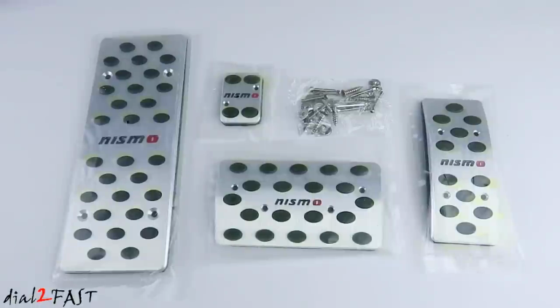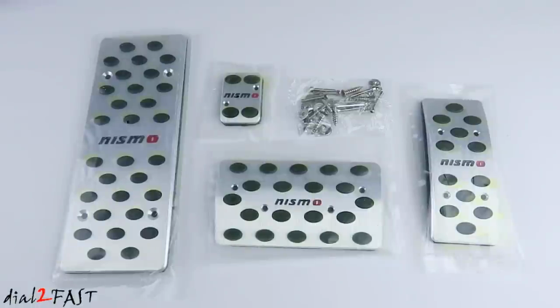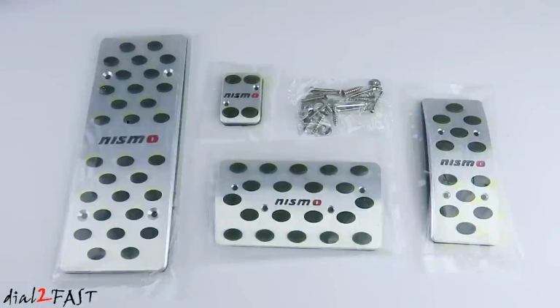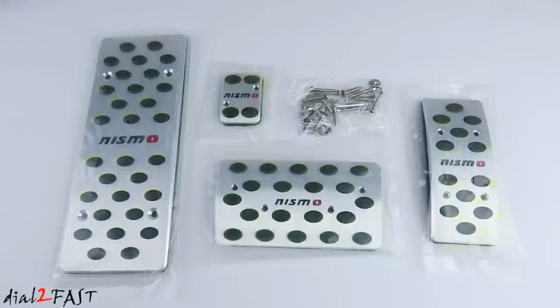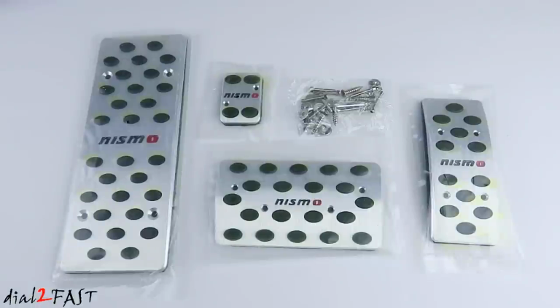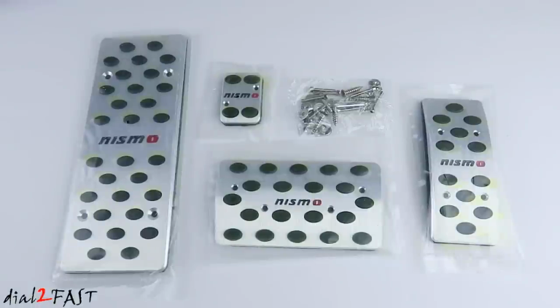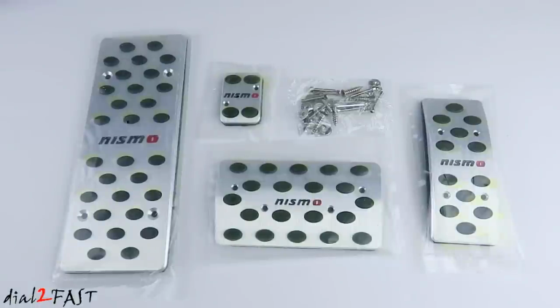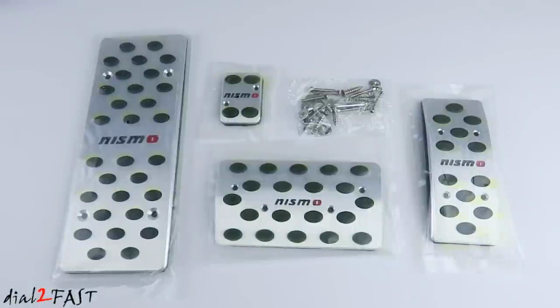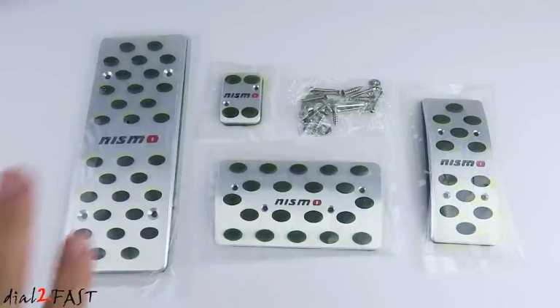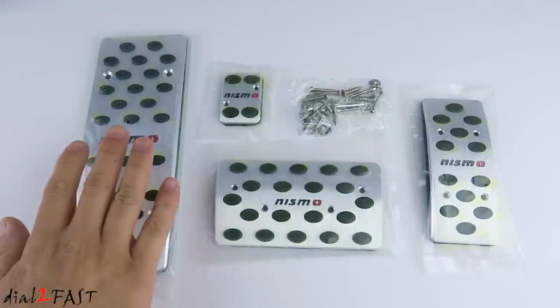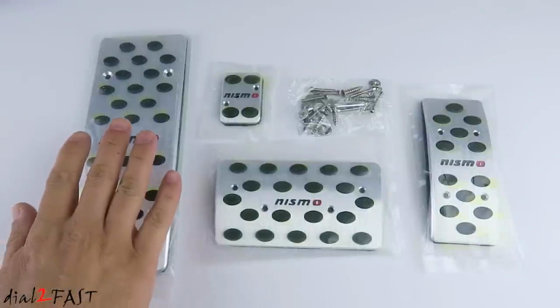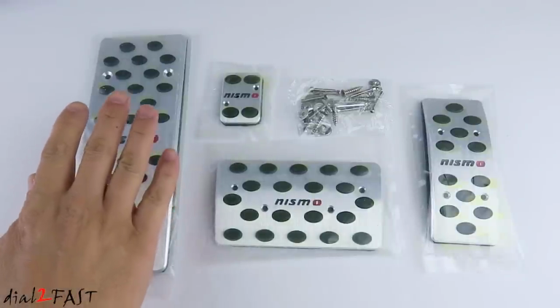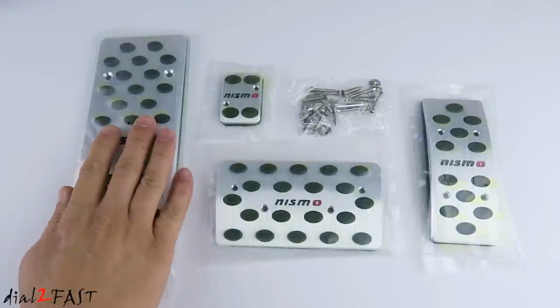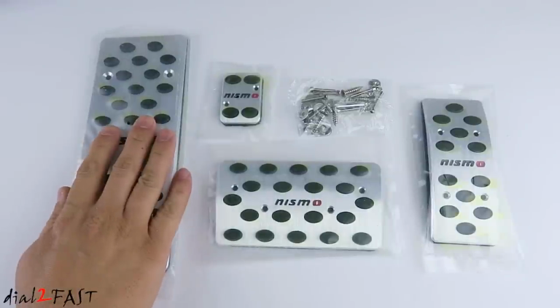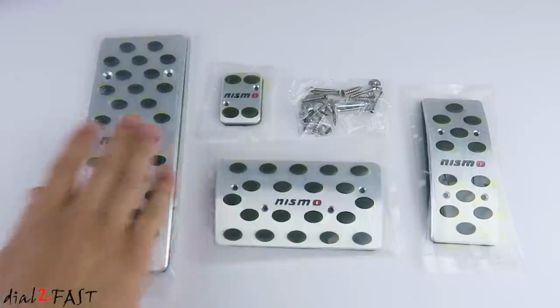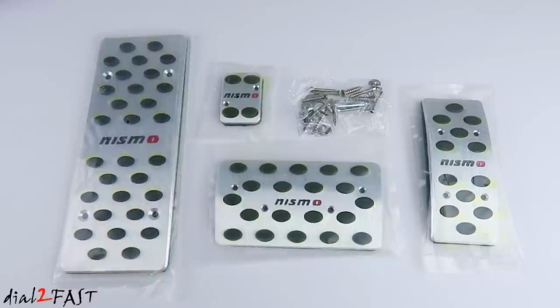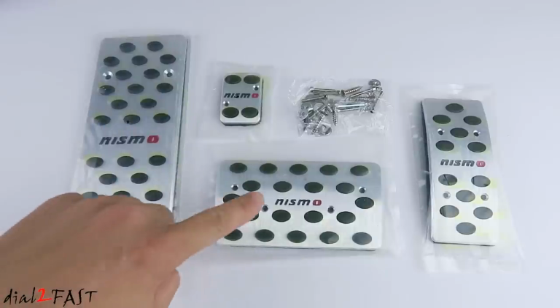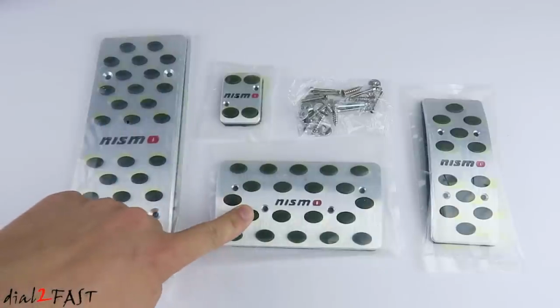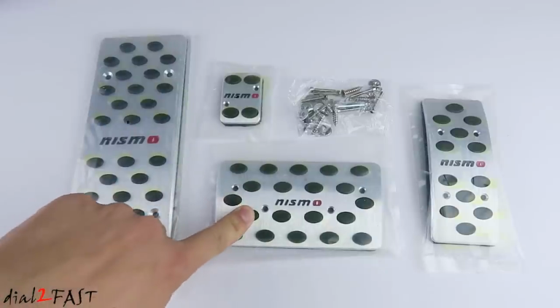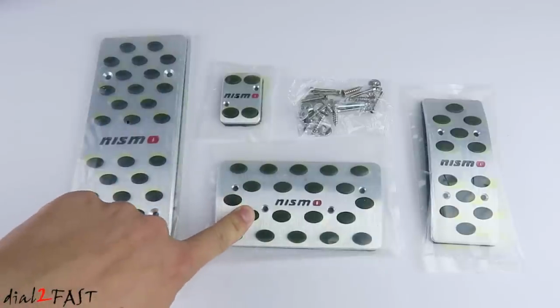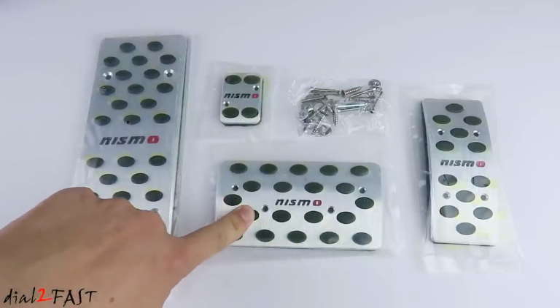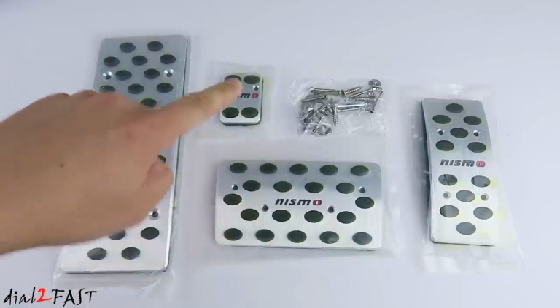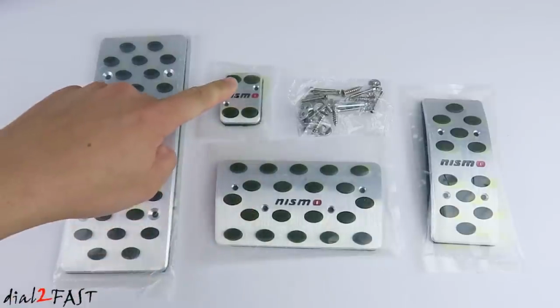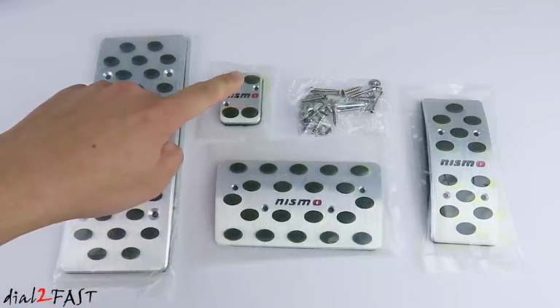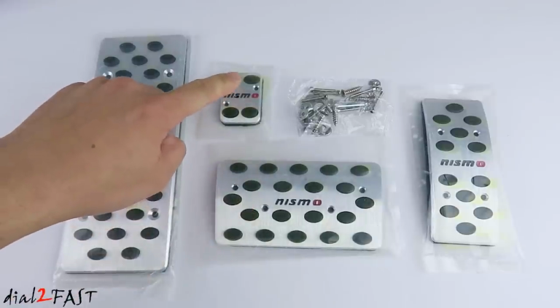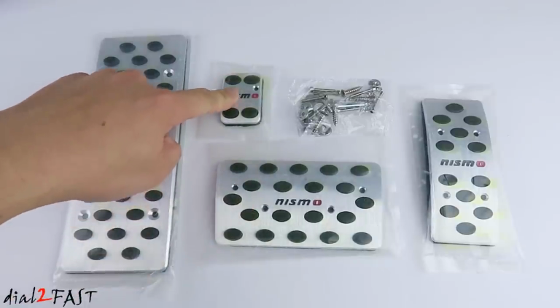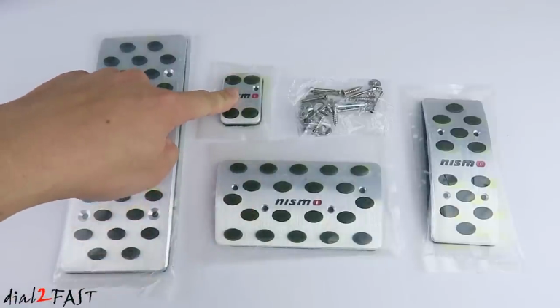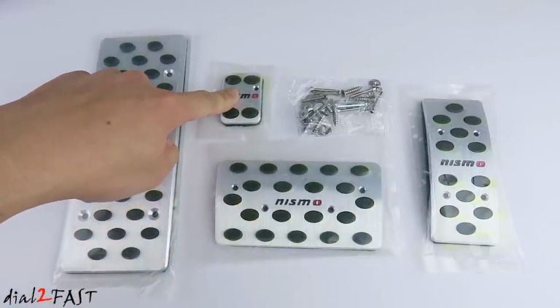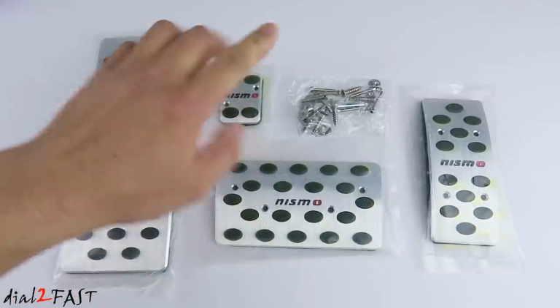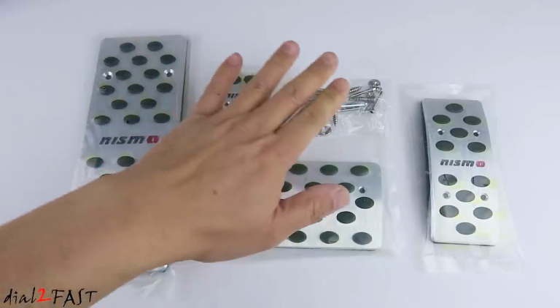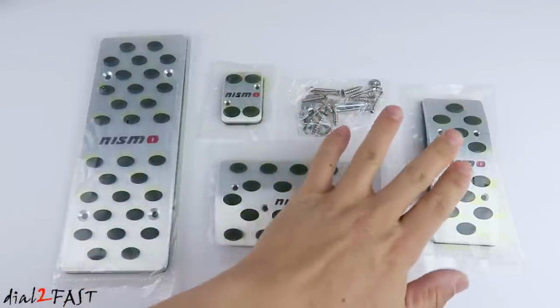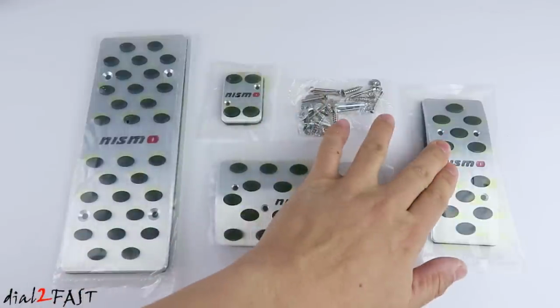Let's have a look at this racing pedal set. On the left side we have the dead pedal to rest your foot. In the middle we have the brake pedal. At the top we have the parking brake pedal. On the right side is the gas pedal.